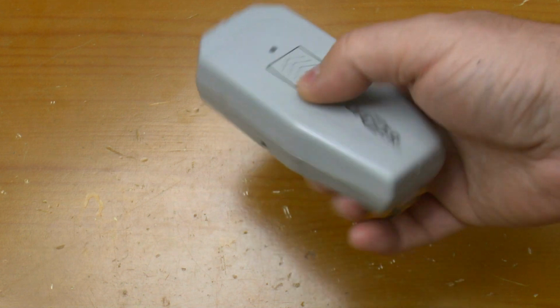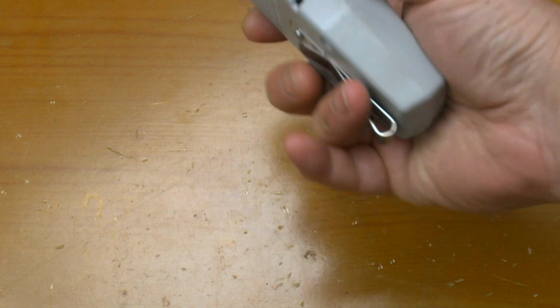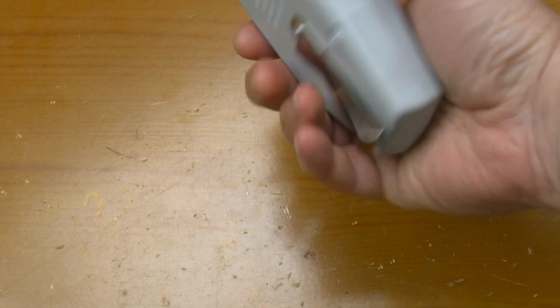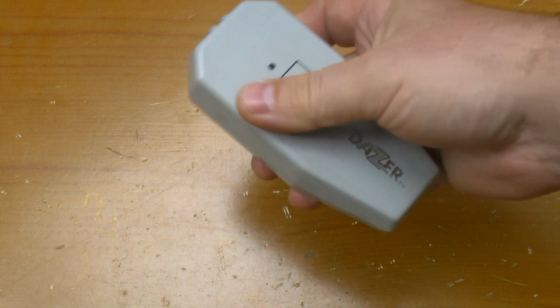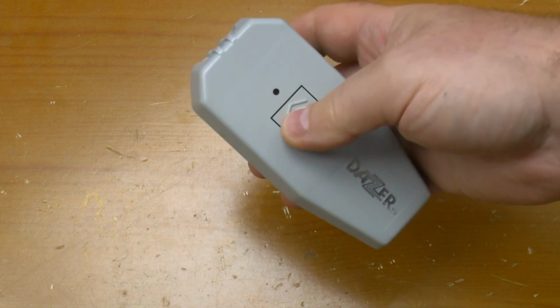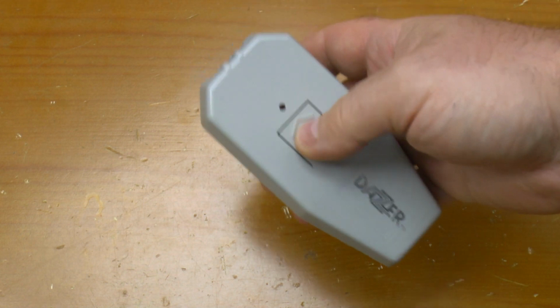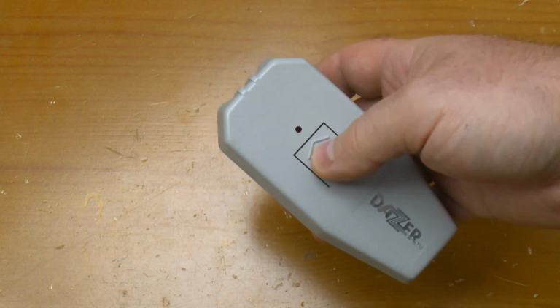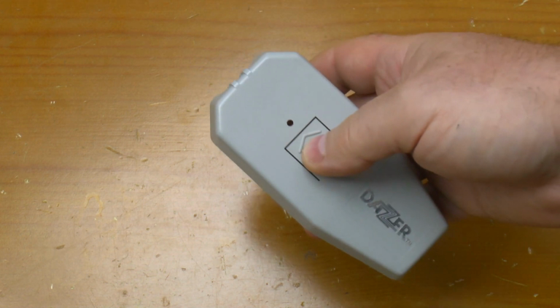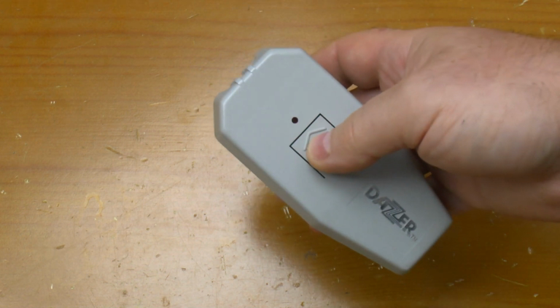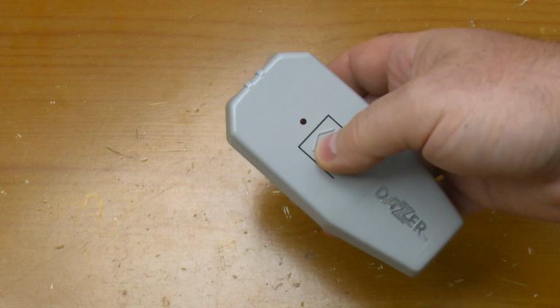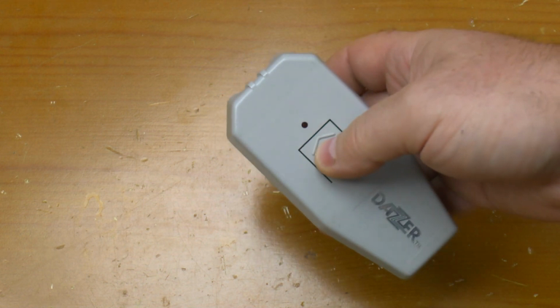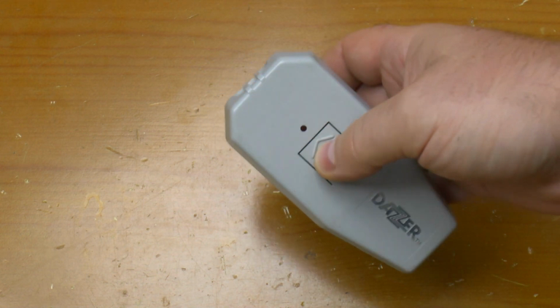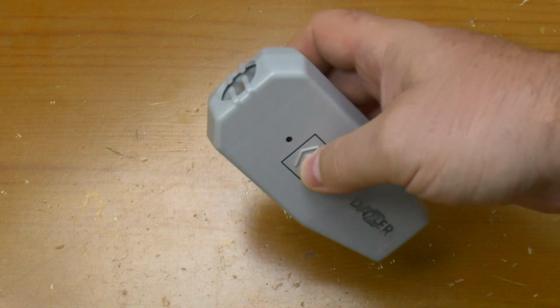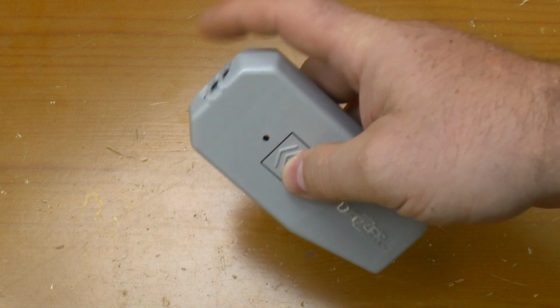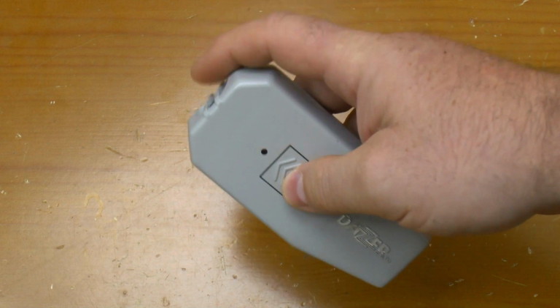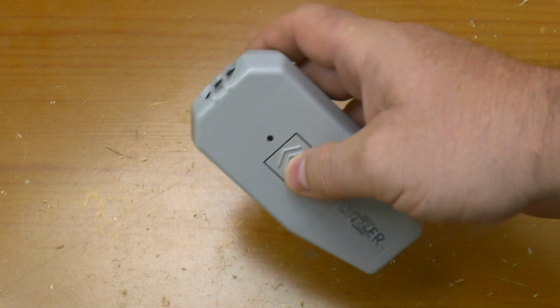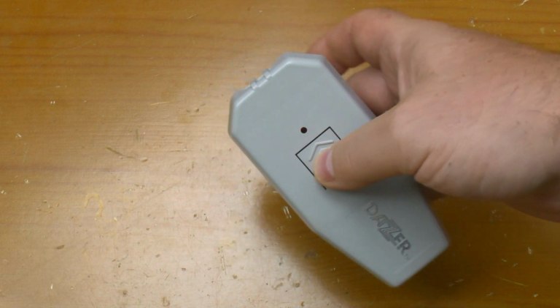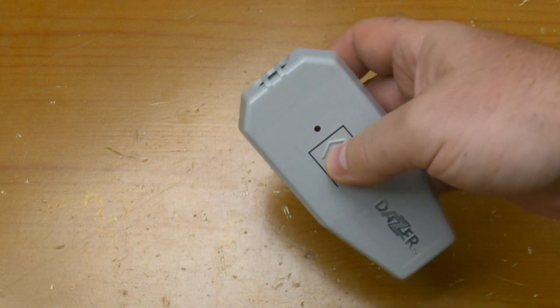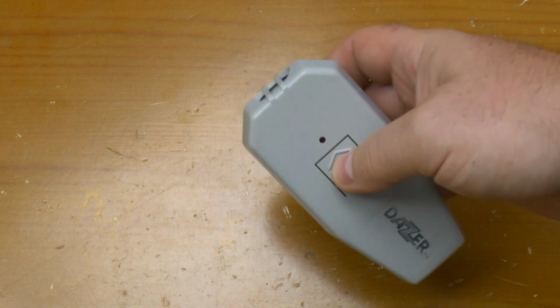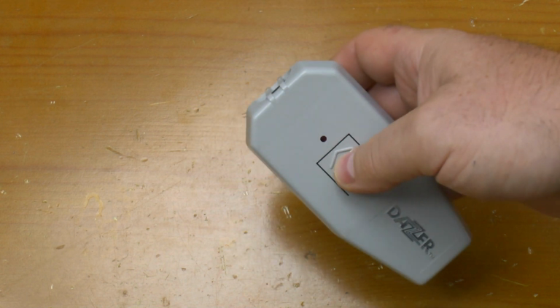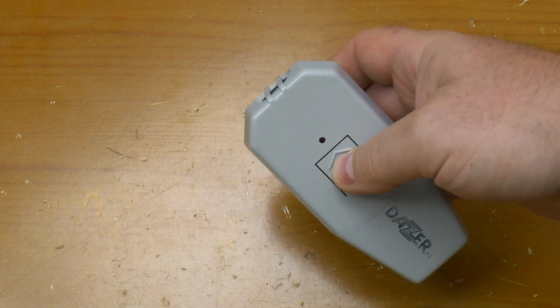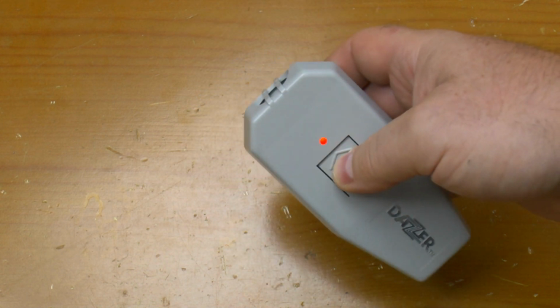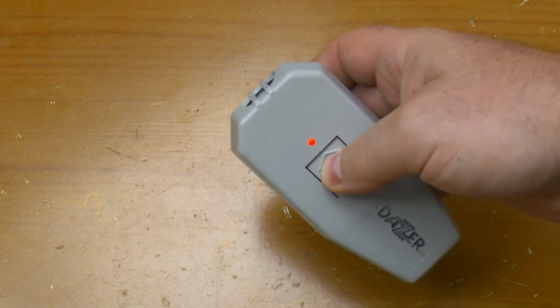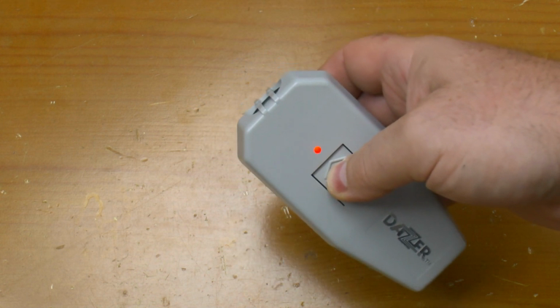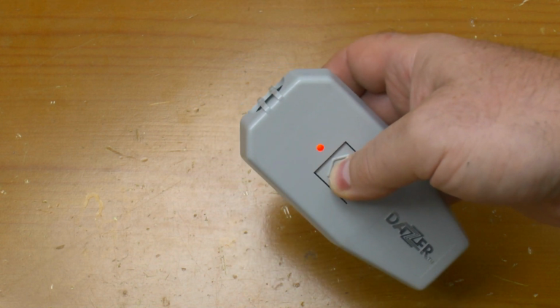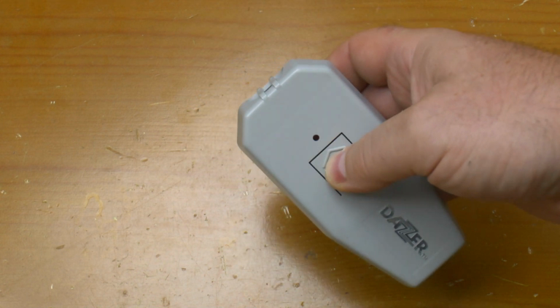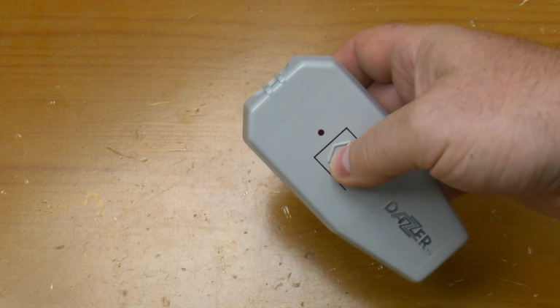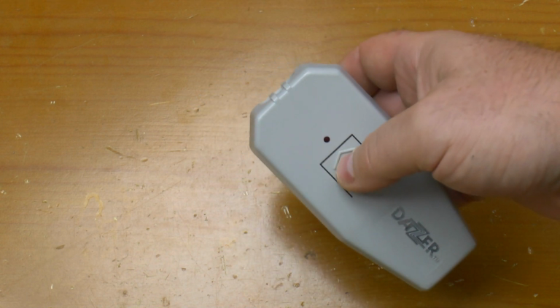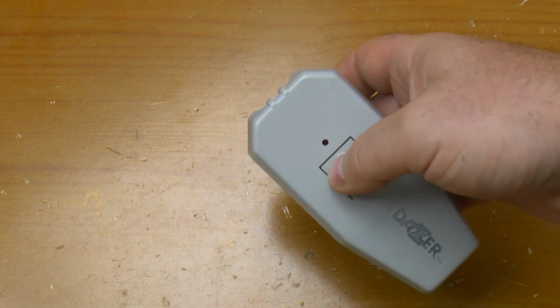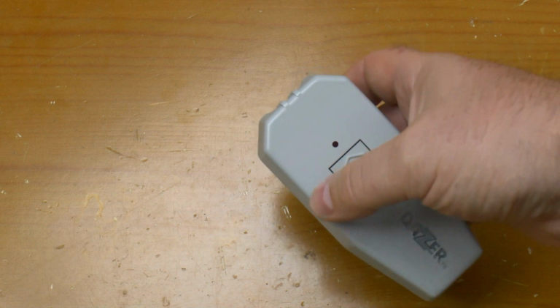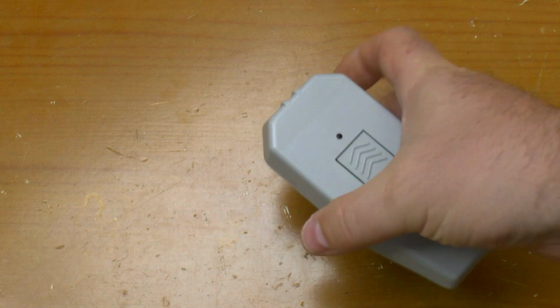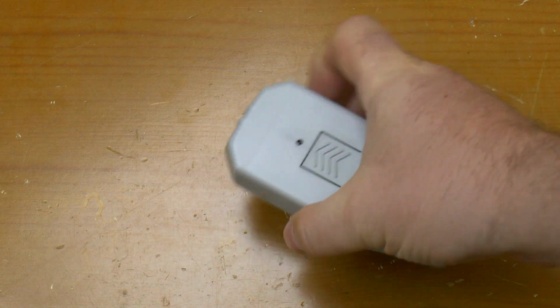You attach it to a belt clip and you press the button and a high intensity beam of ultrasound comes out the end. I can't hear that at all.